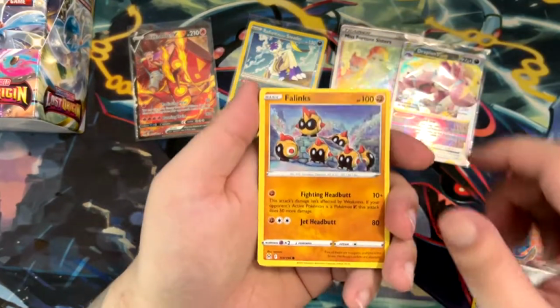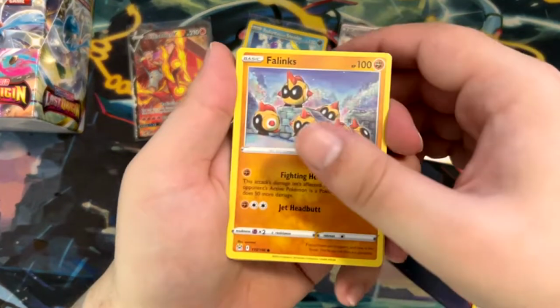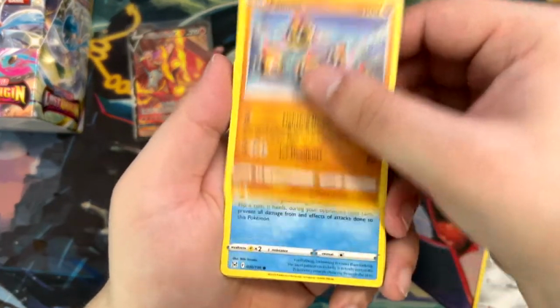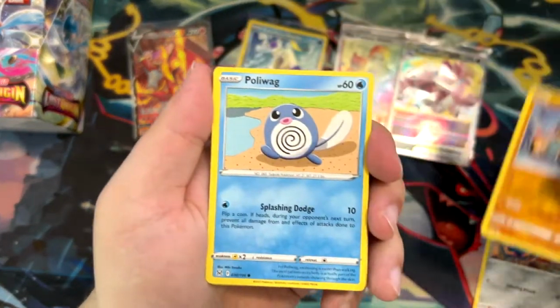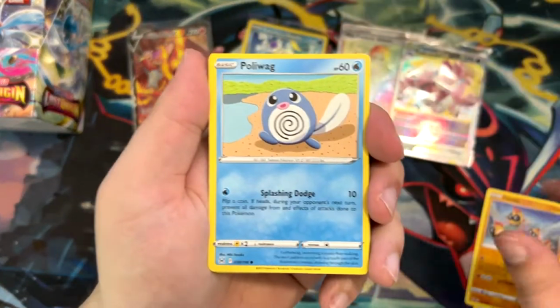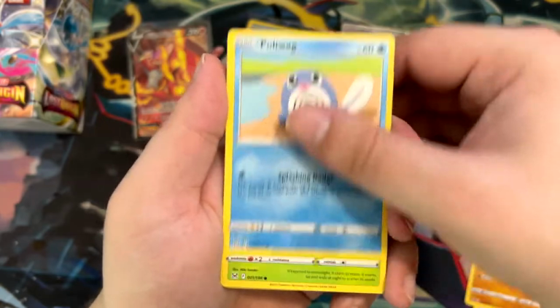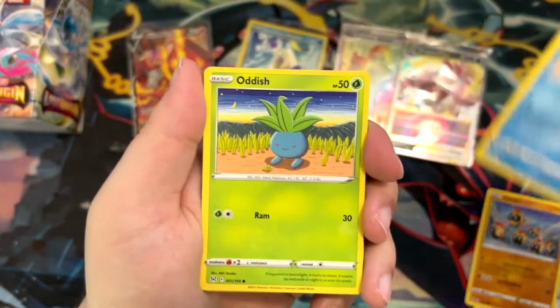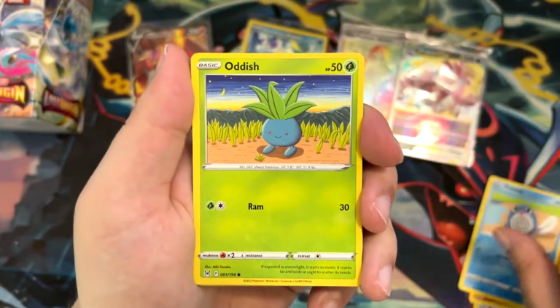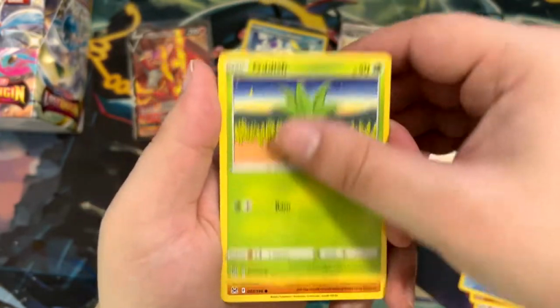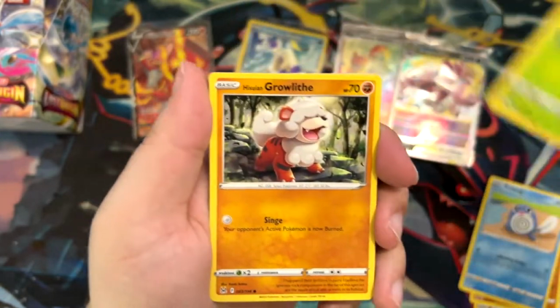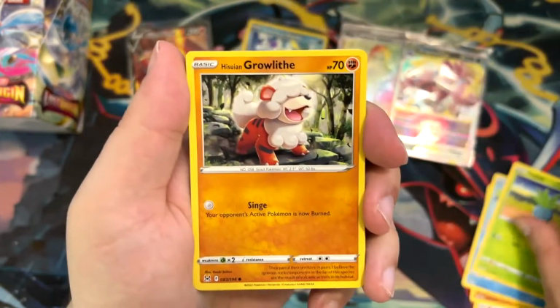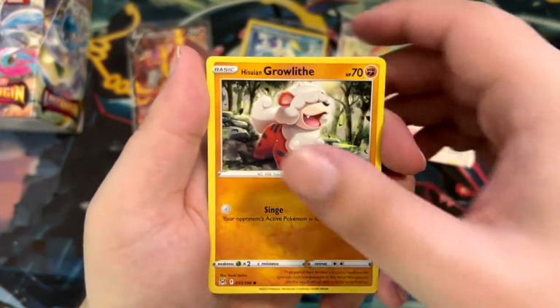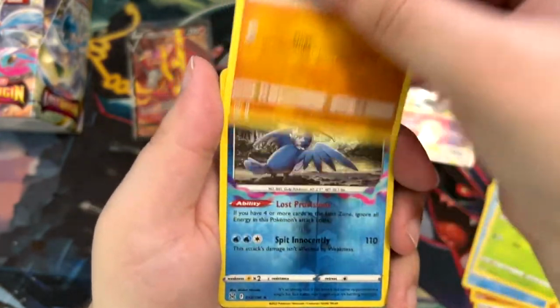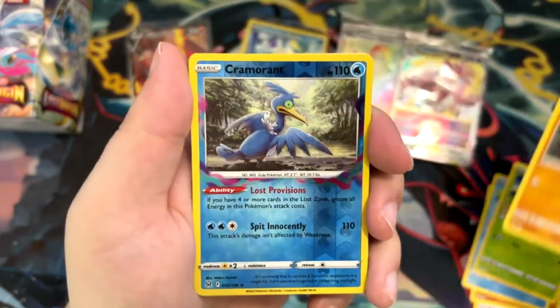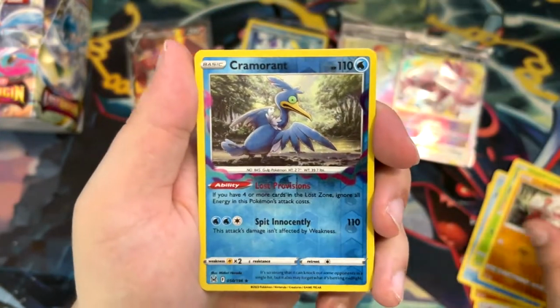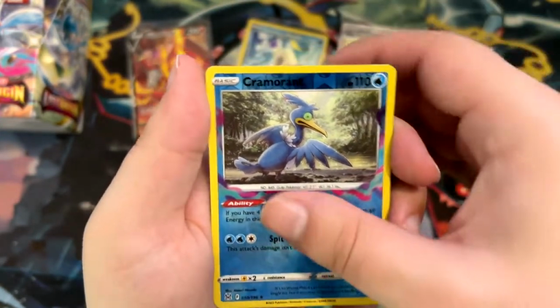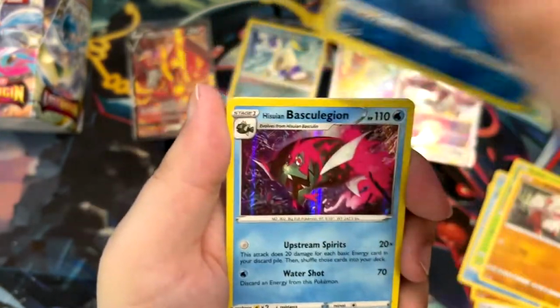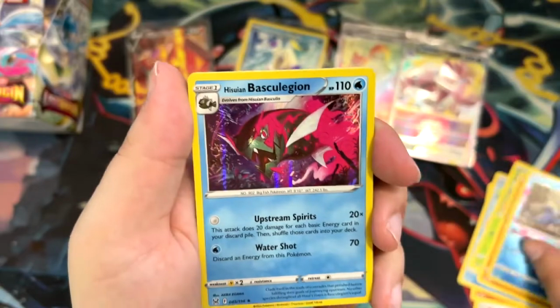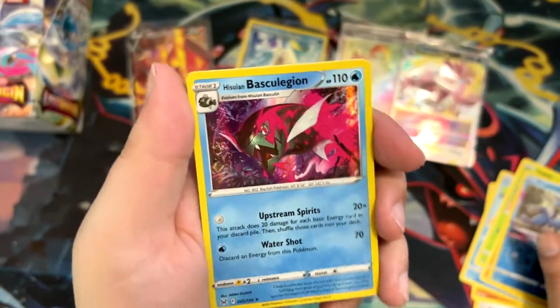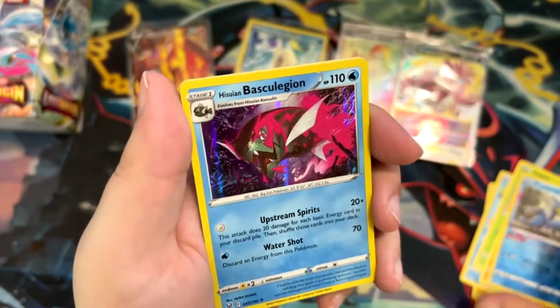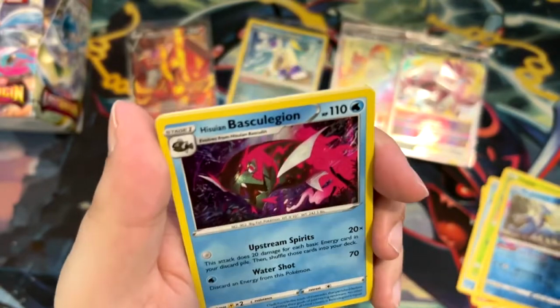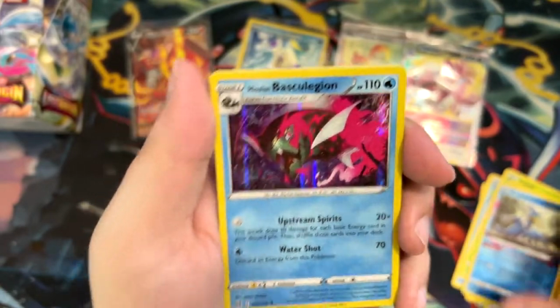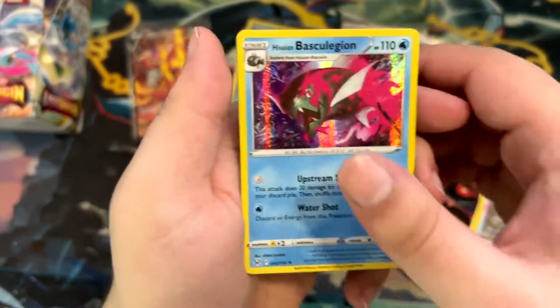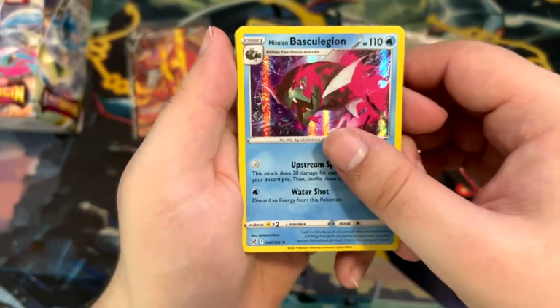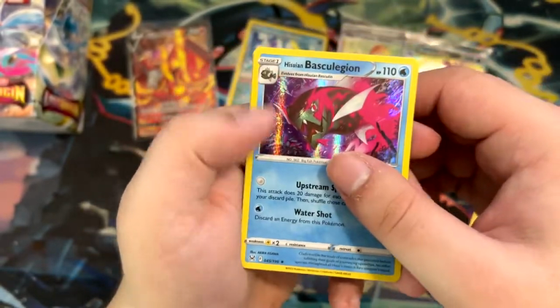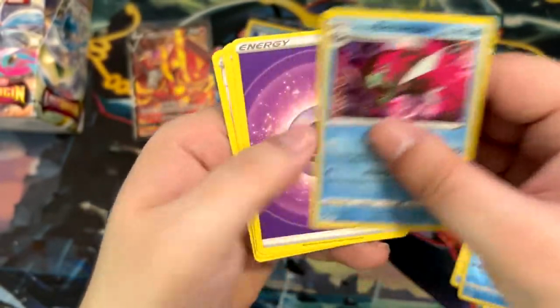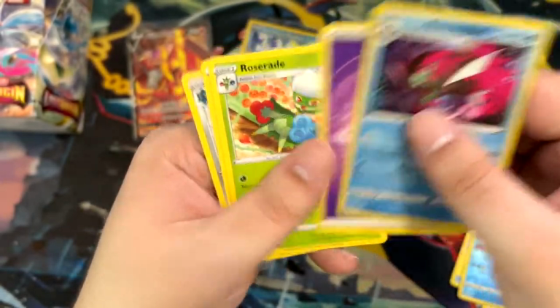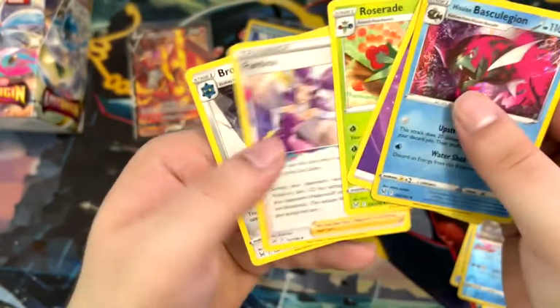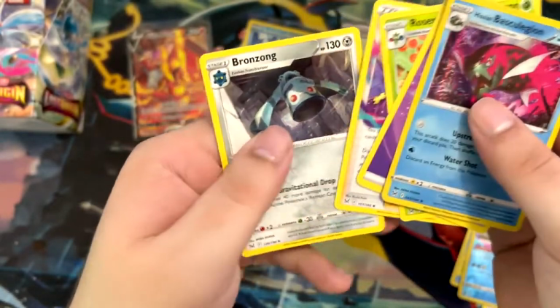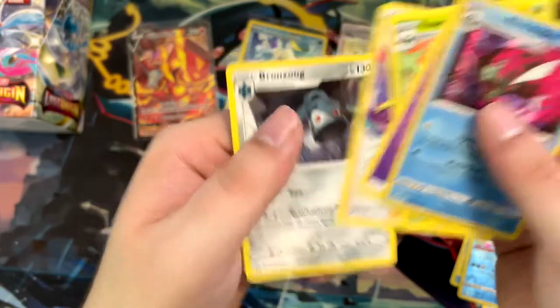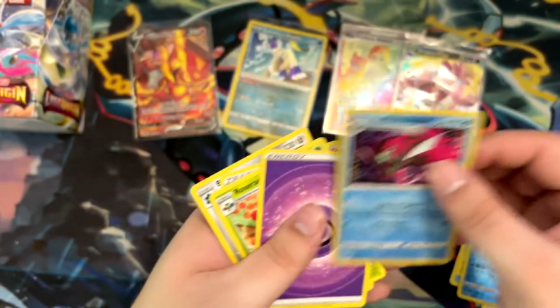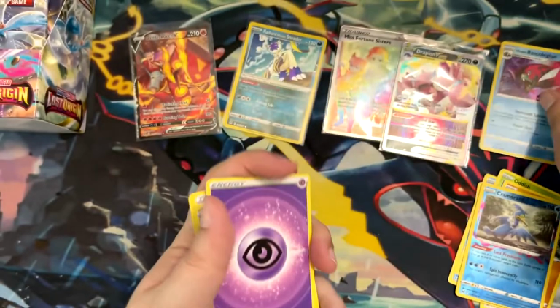Bronzor, Phanpy, Poliwag, Oddish, Hisuian Growlithe, Cormorant, and a normal holographic Hisuian Basculegion. And there's the rest of the cards.